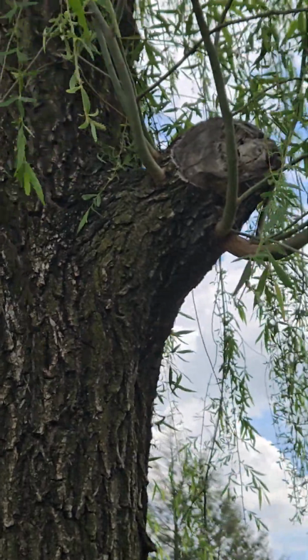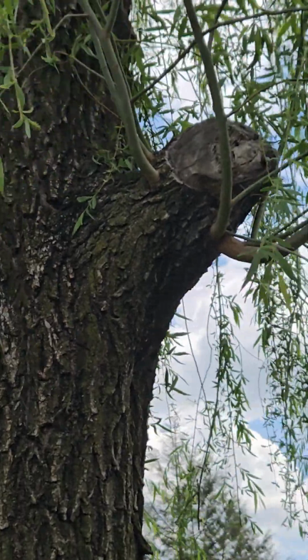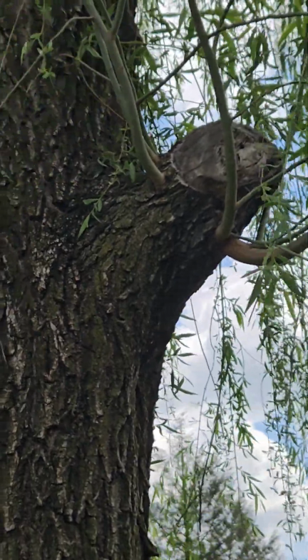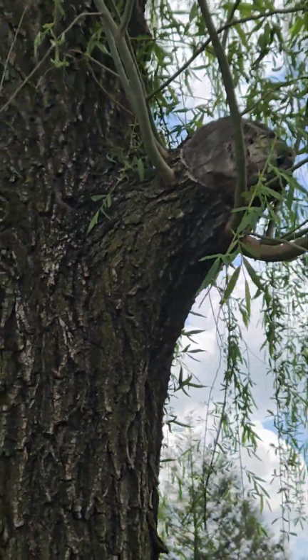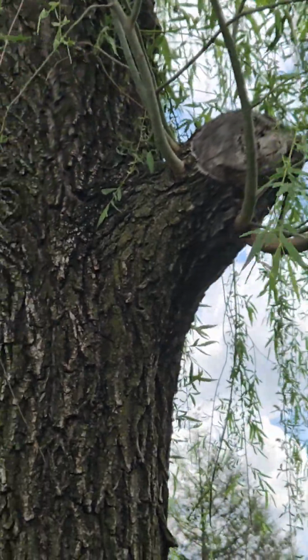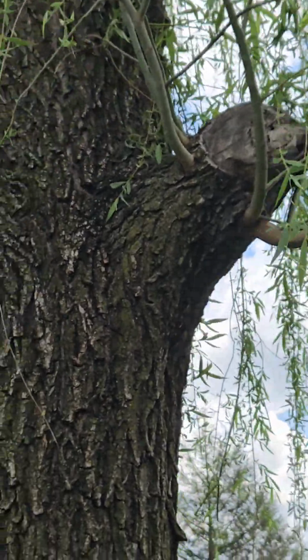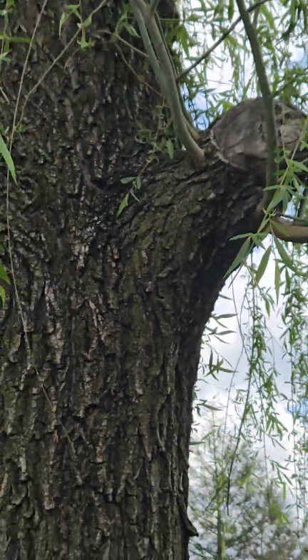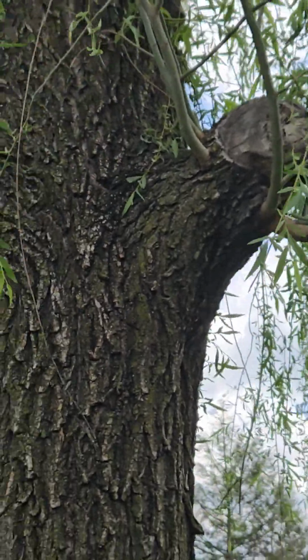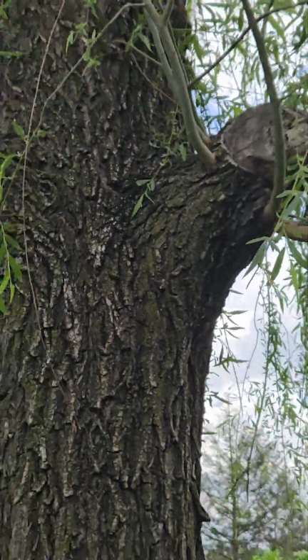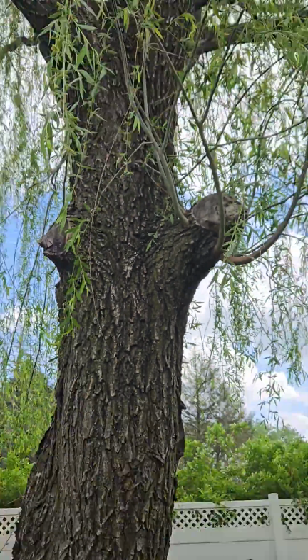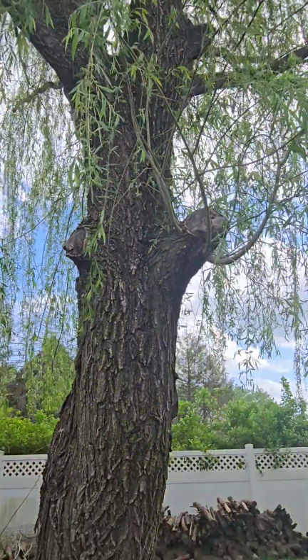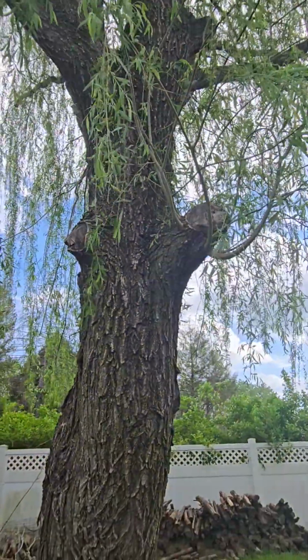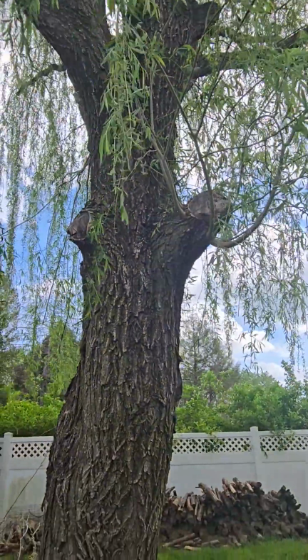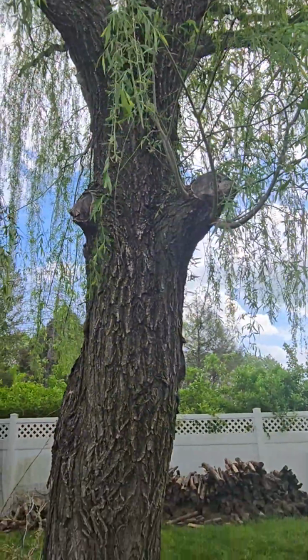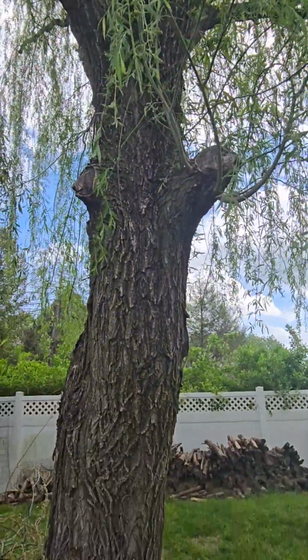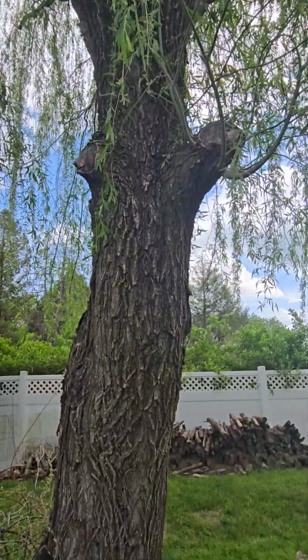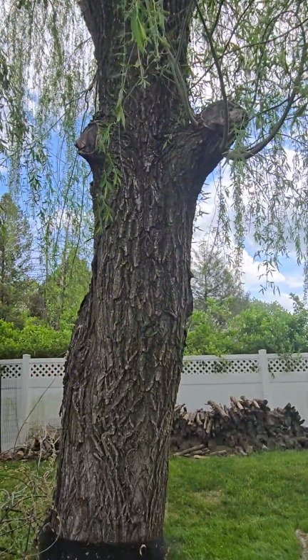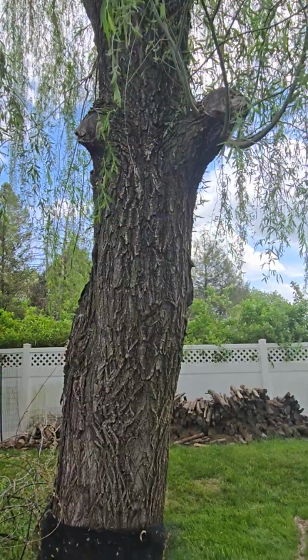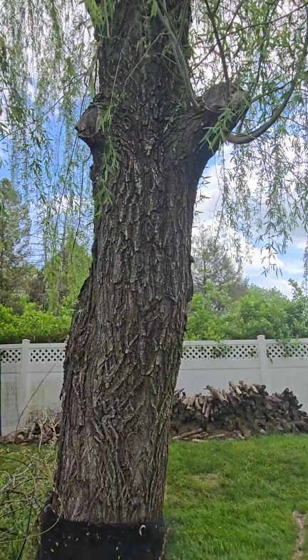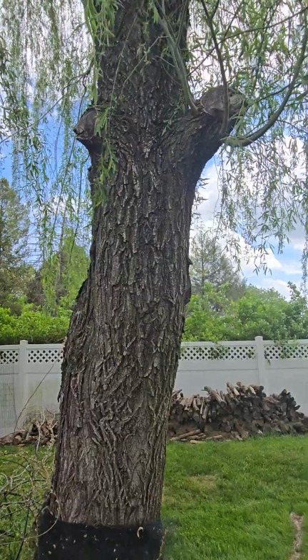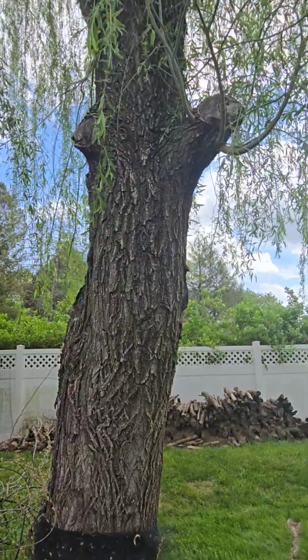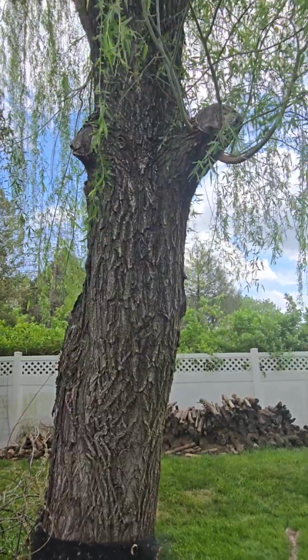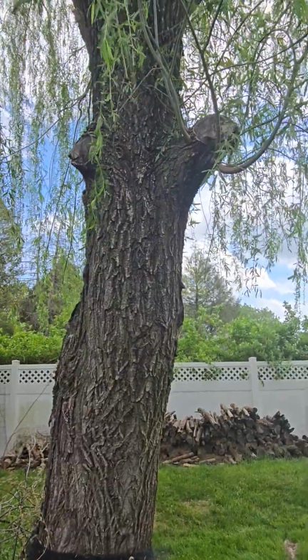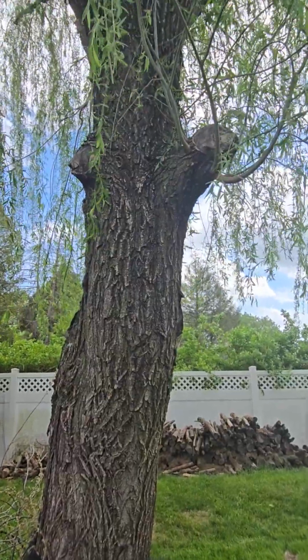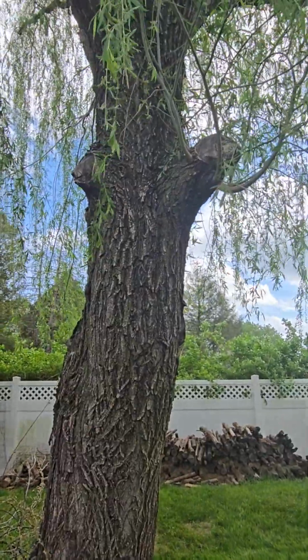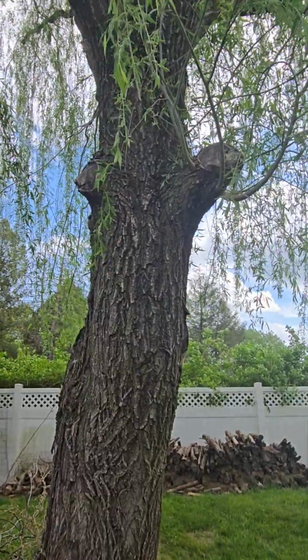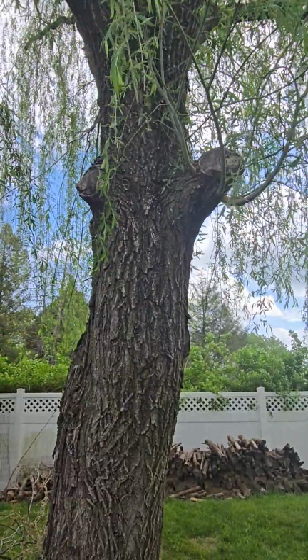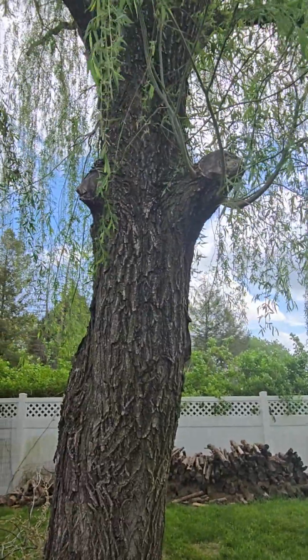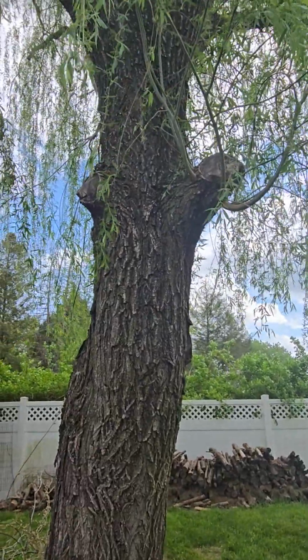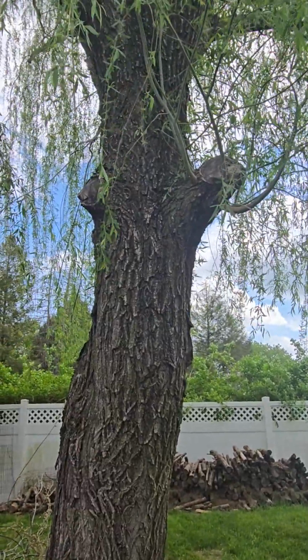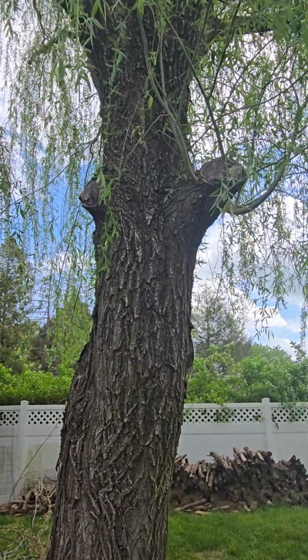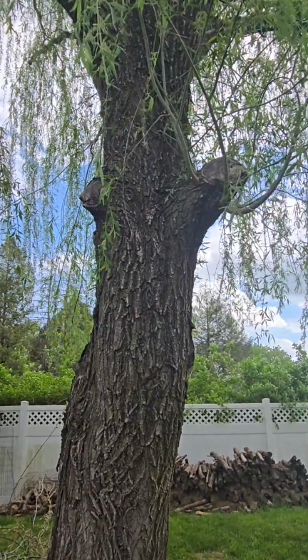That's my theory. This is kind of what's wrong with target pruning — stubs are better, especially on big wood.